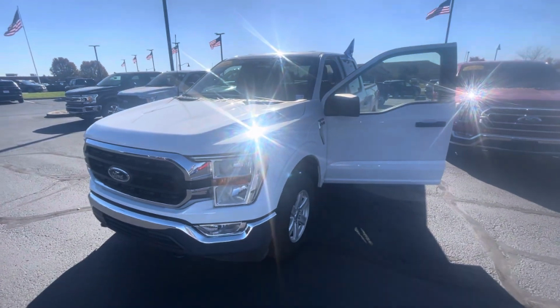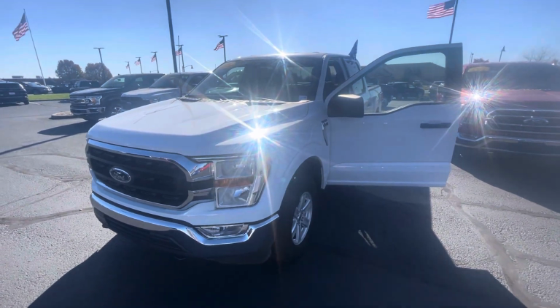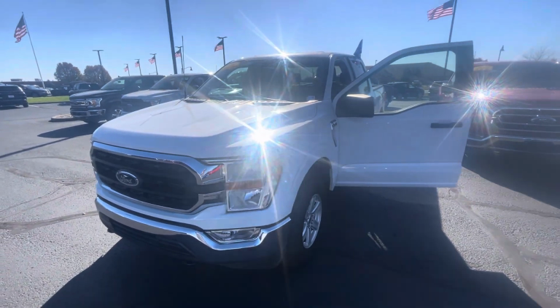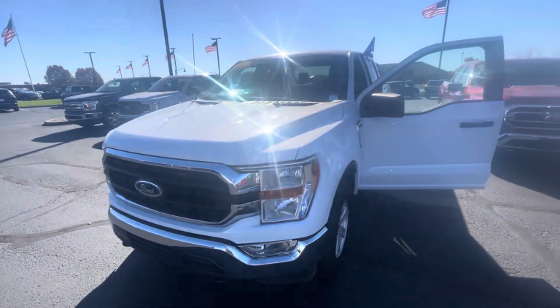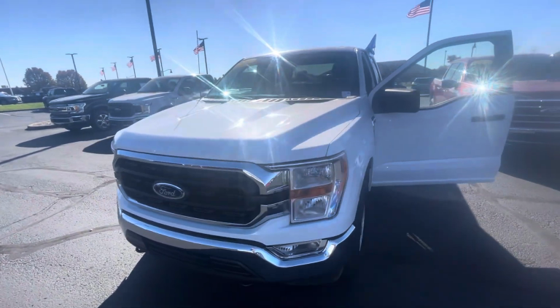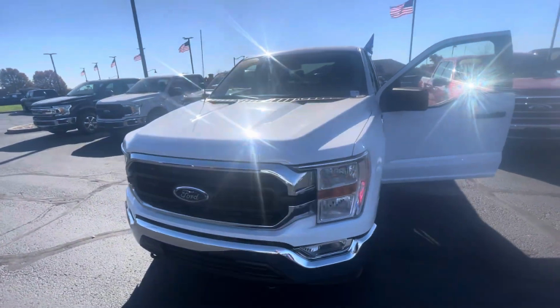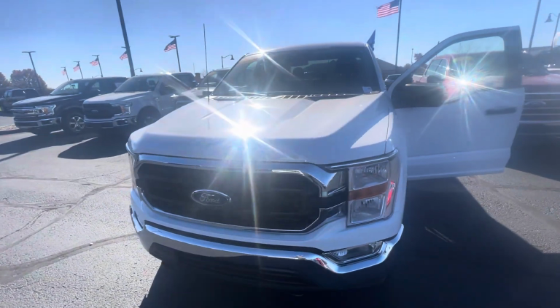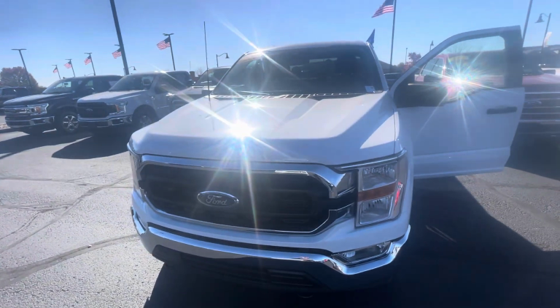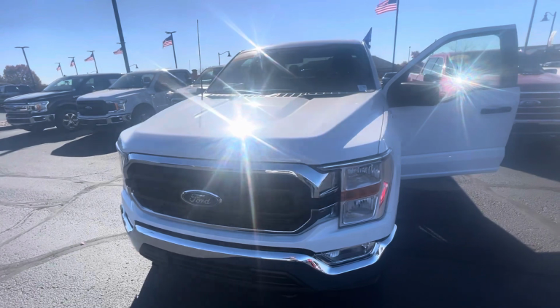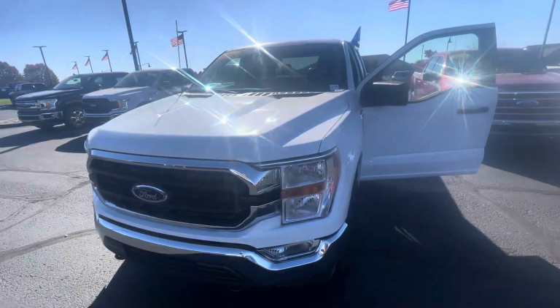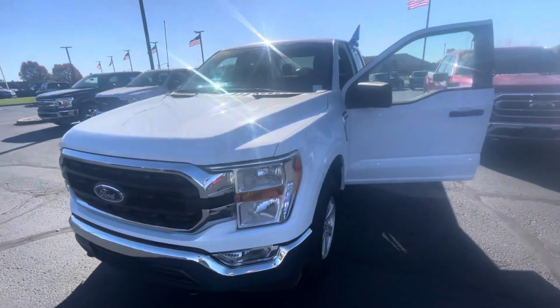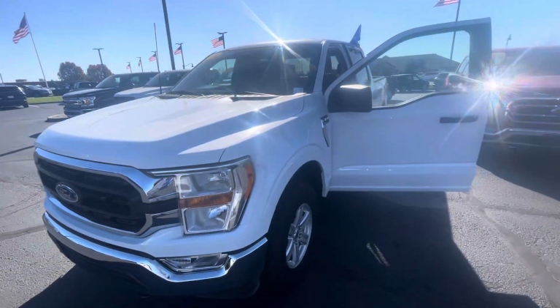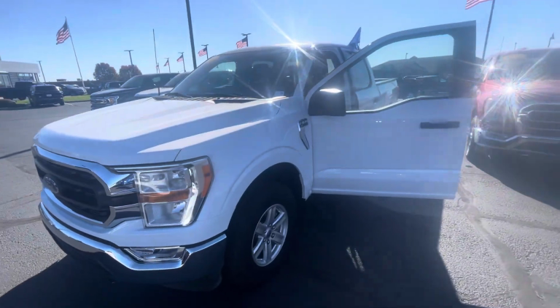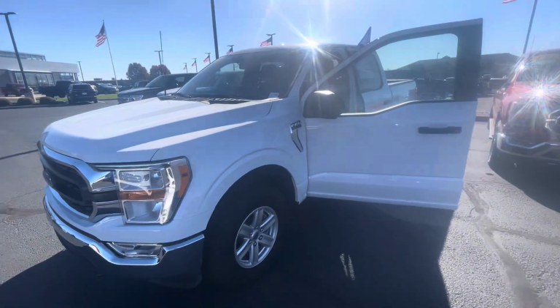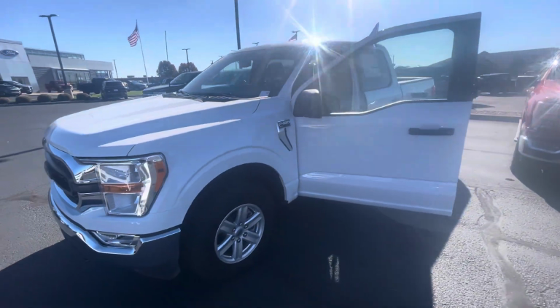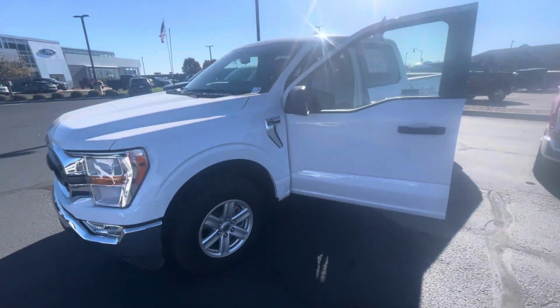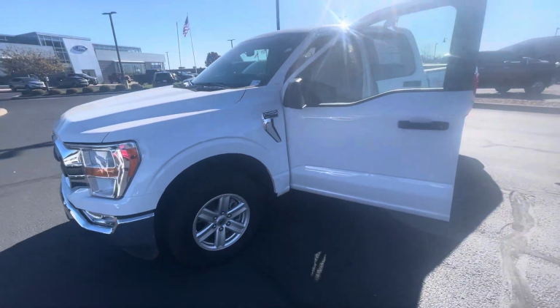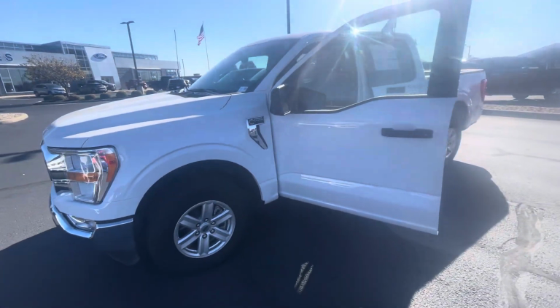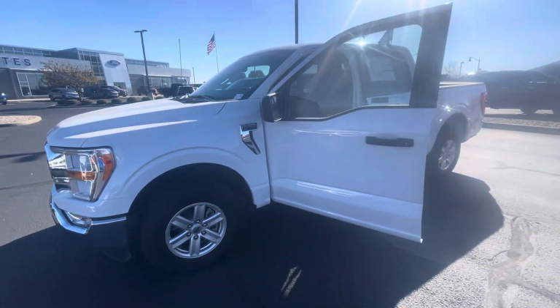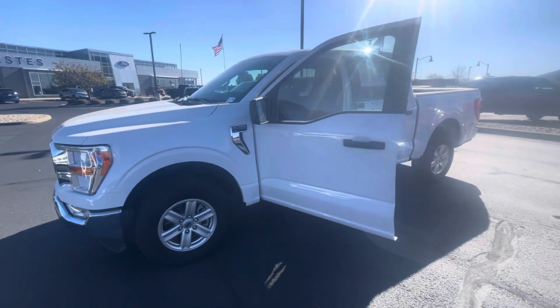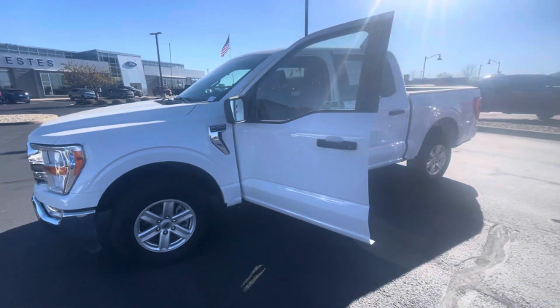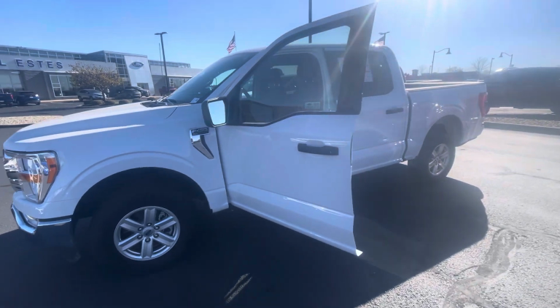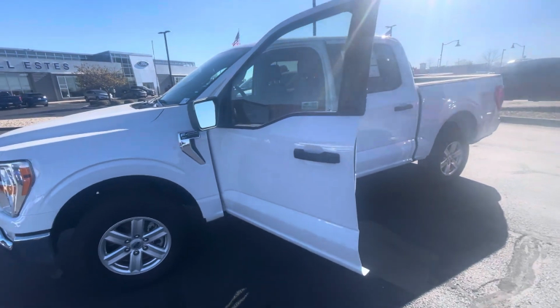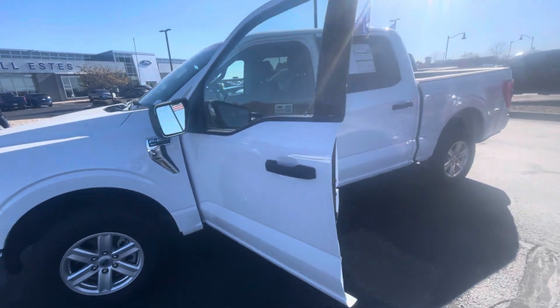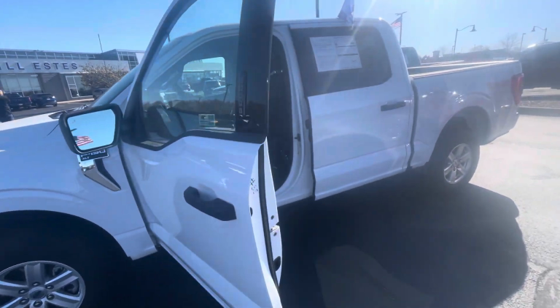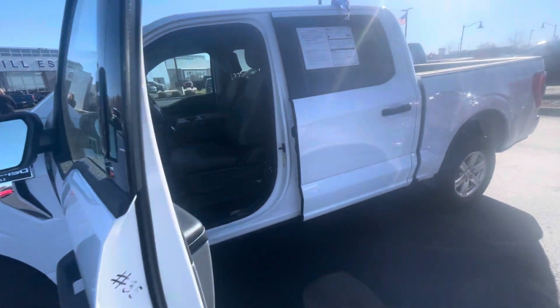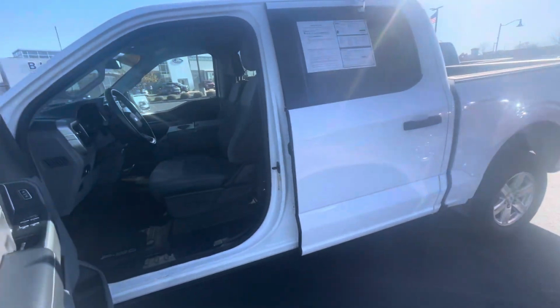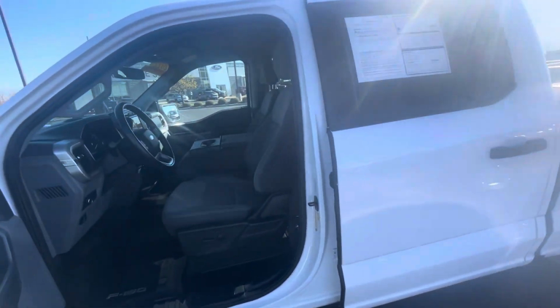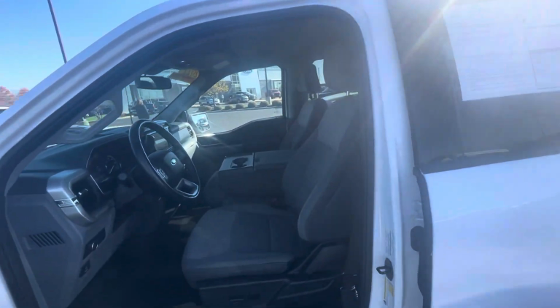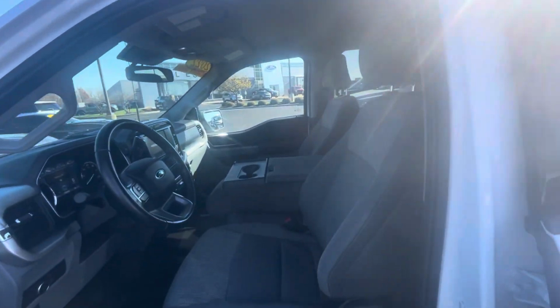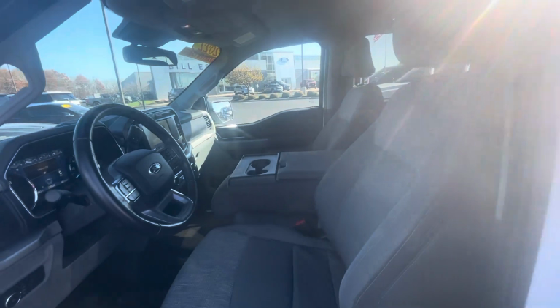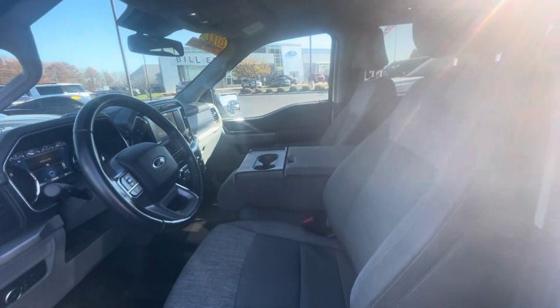Hello, this is Rick with Bill Estes Ford and this is a look at the 2022 F-150 you expressed interest in. I'm going to take a quick walk-around video of the truck for you, show you around the inside and the outside, and give you kind of a grand tour here.